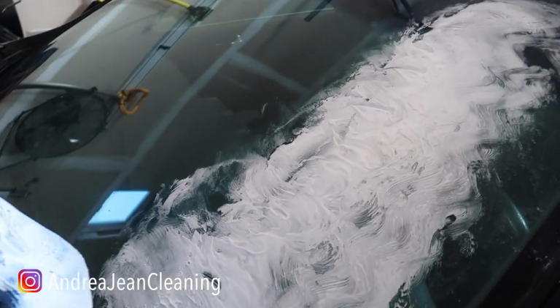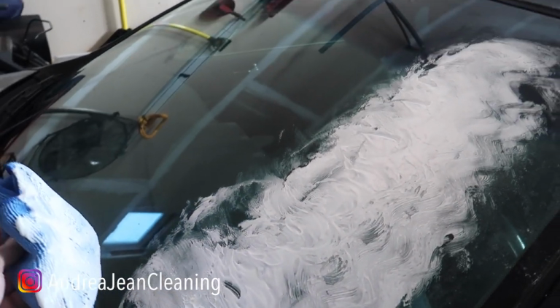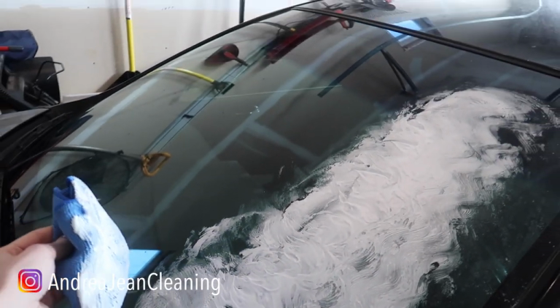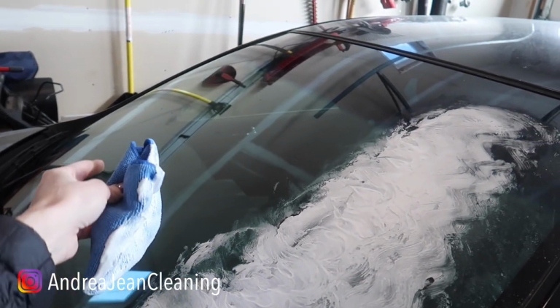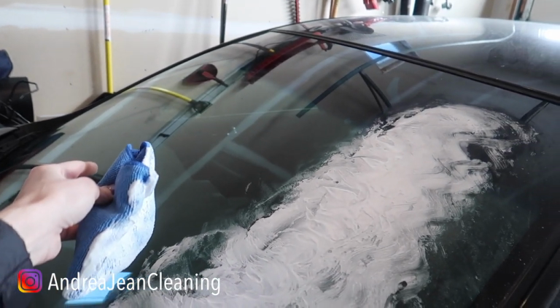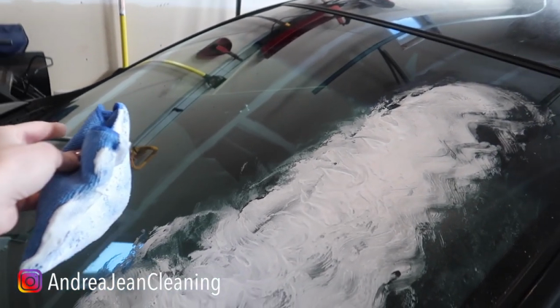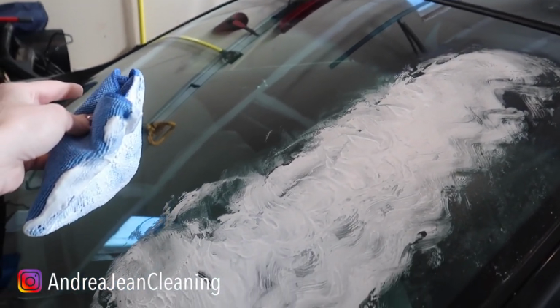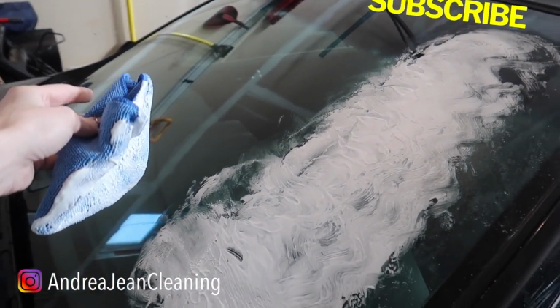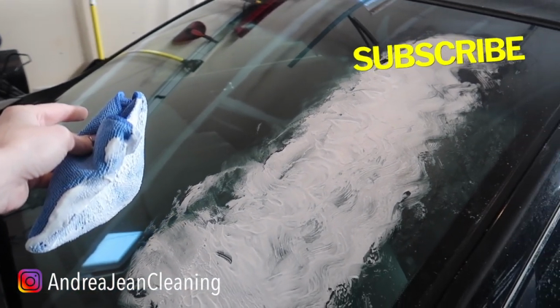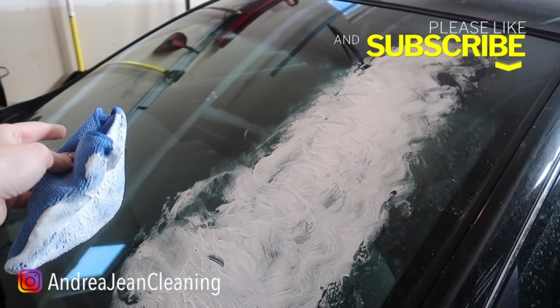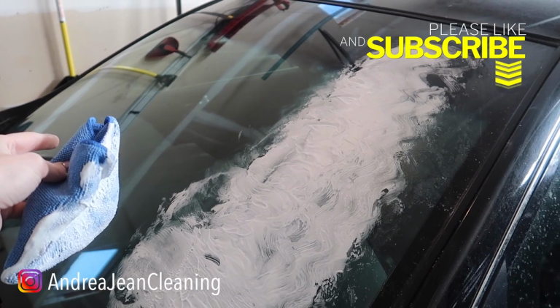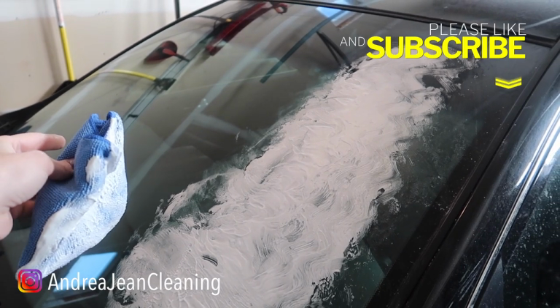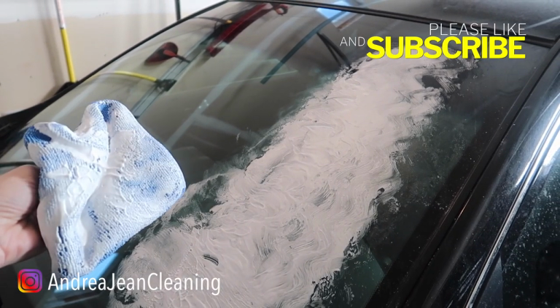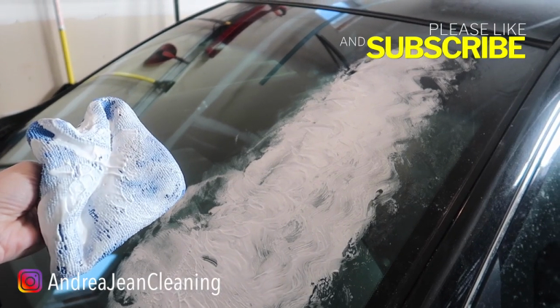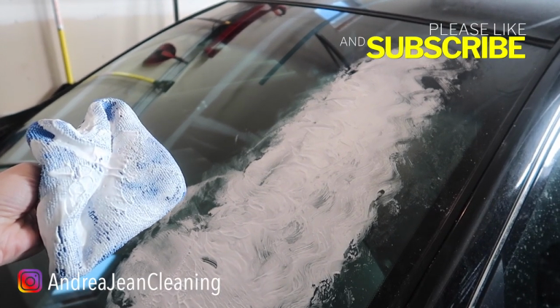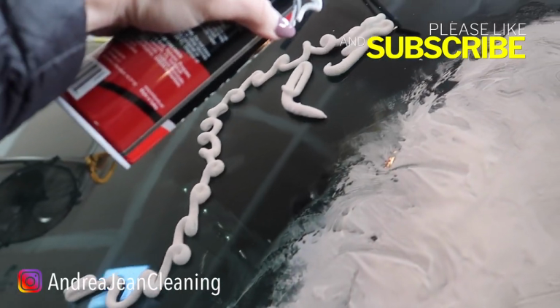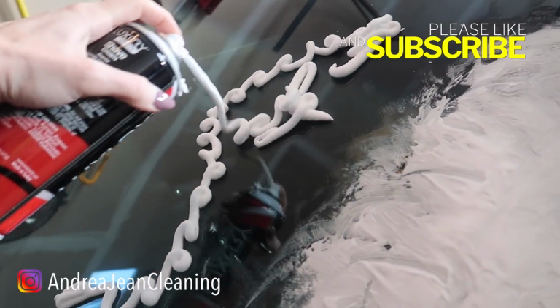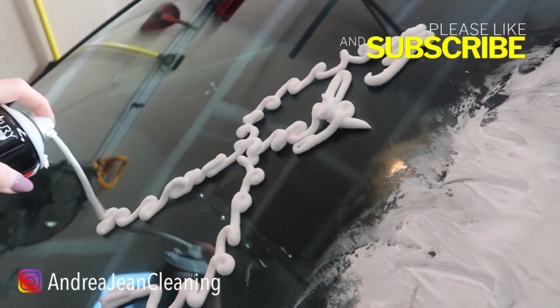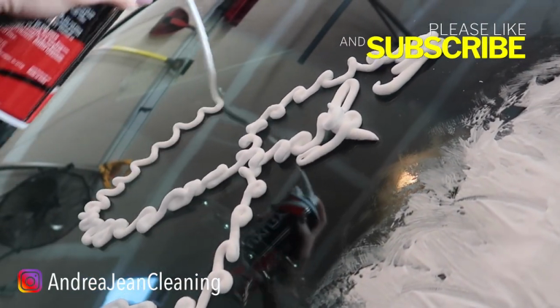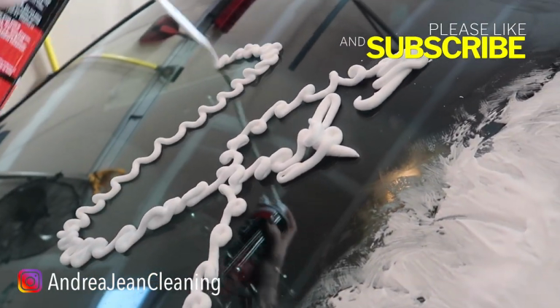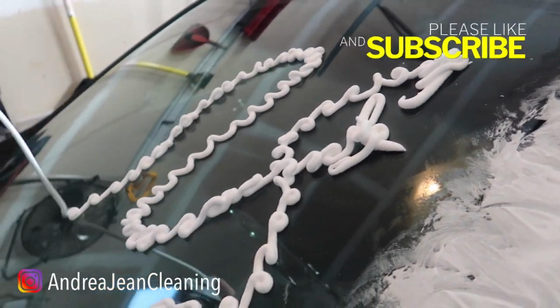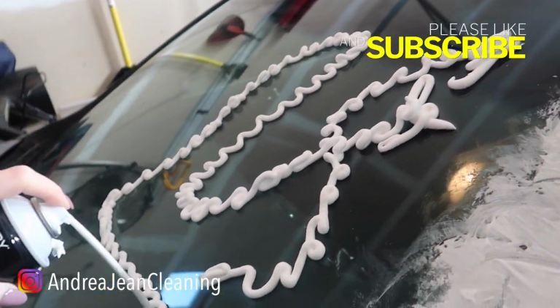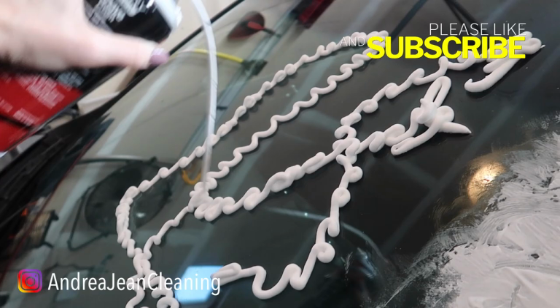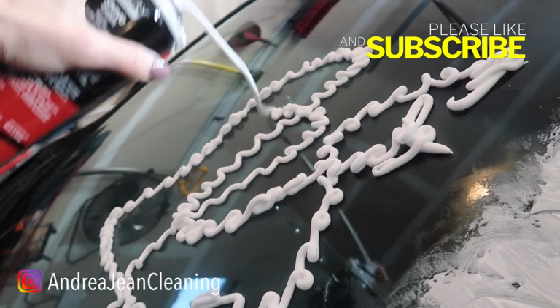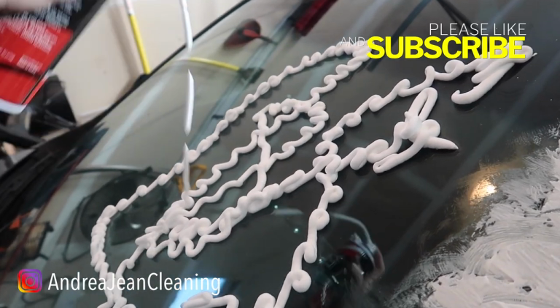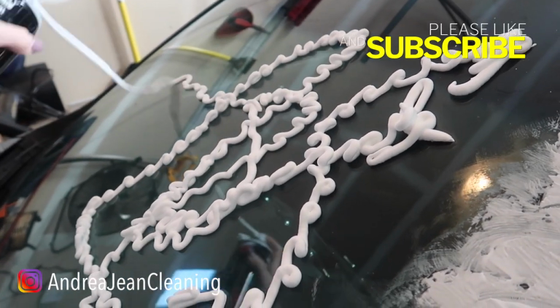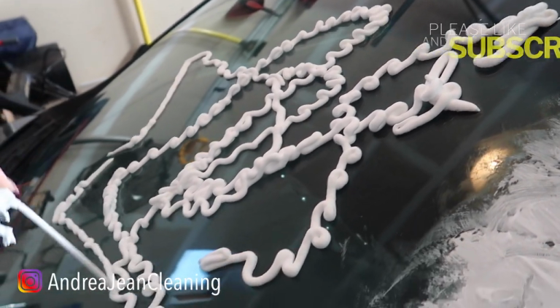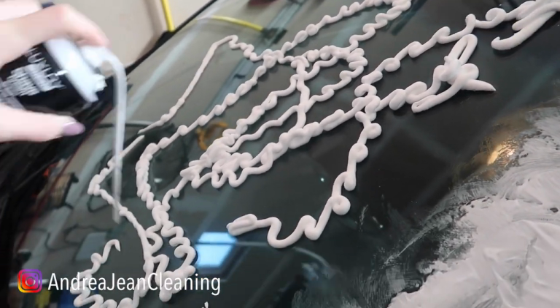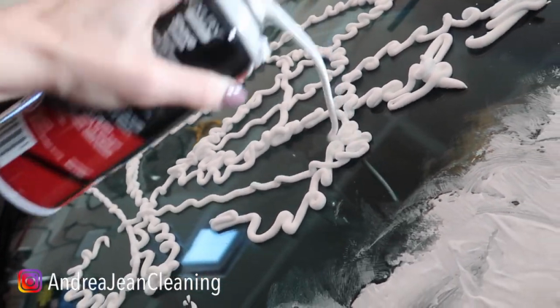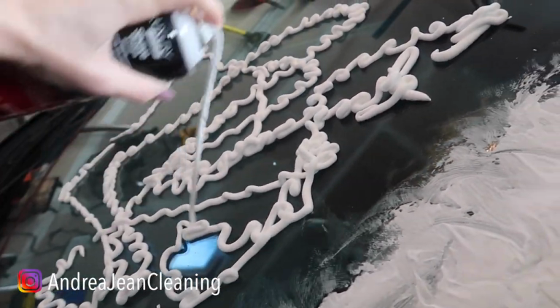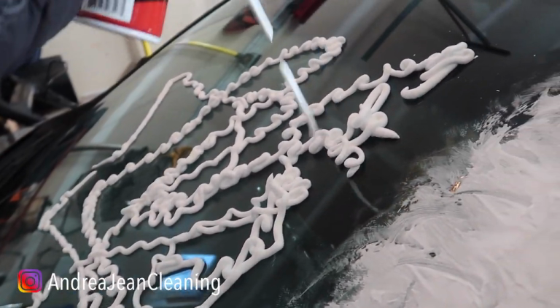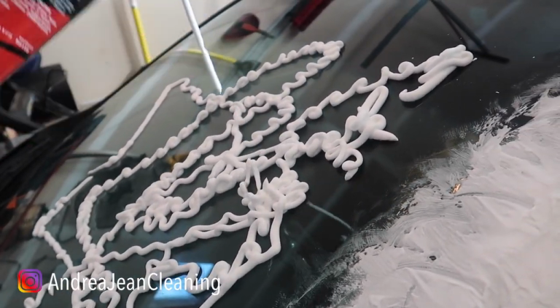Now we're going to really saturate this so that we have a good effect here. Let's make this more interesting, shall we? This is really fun. This is really satisfying. That goes a long way.